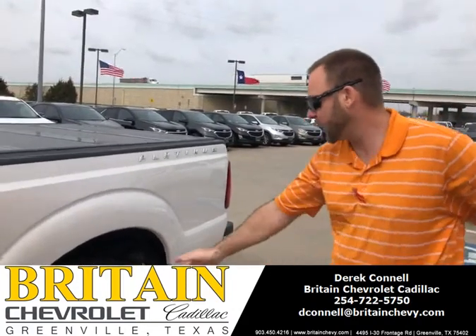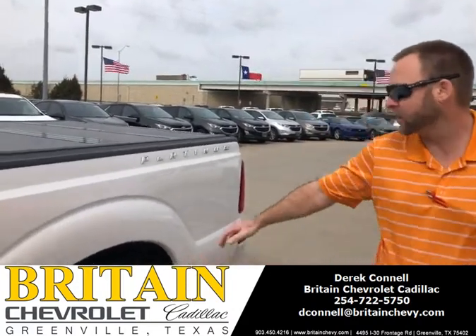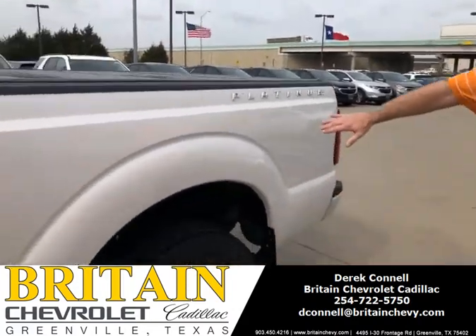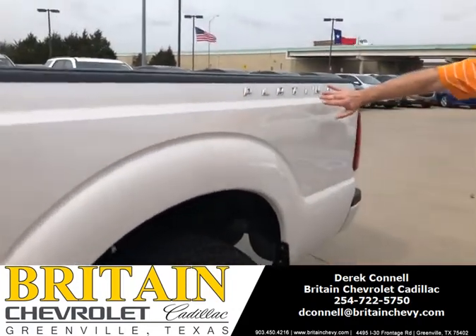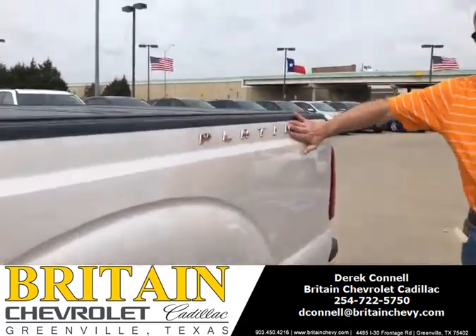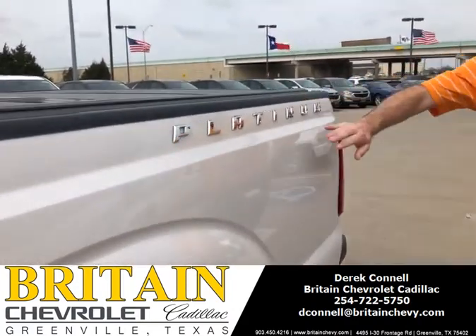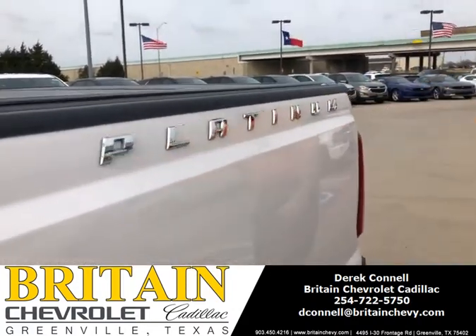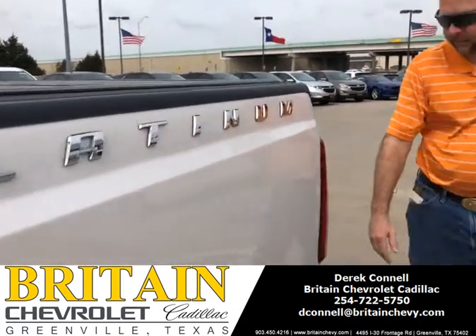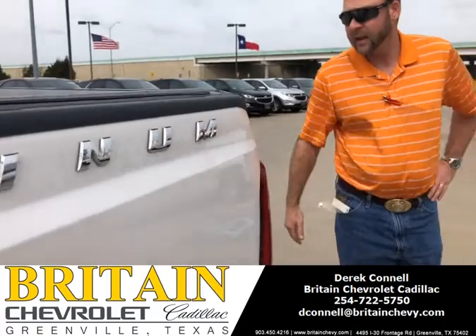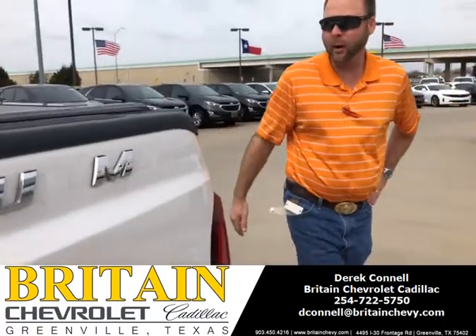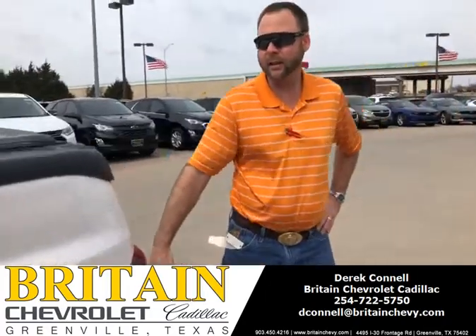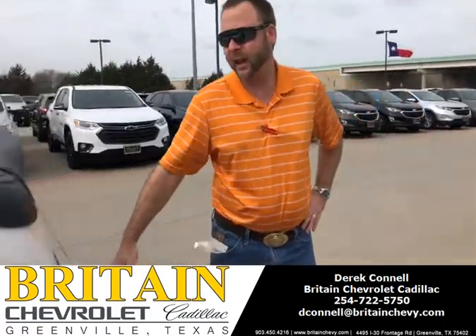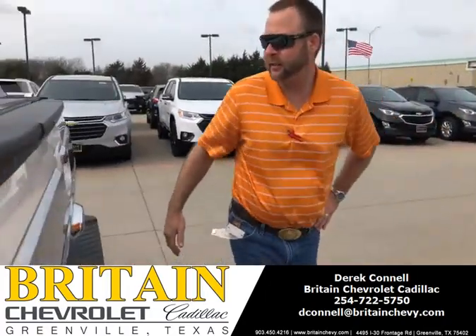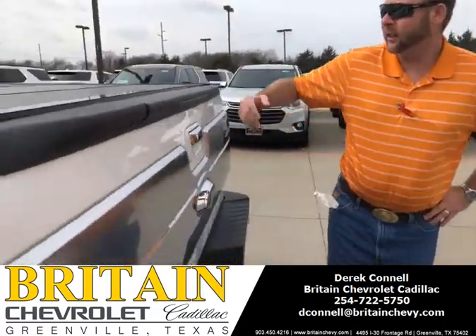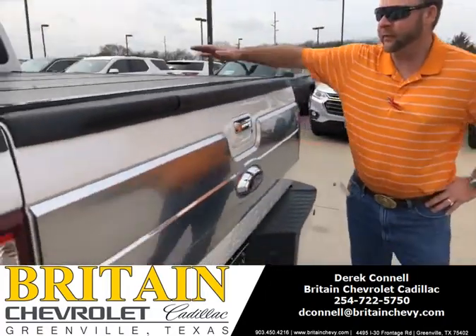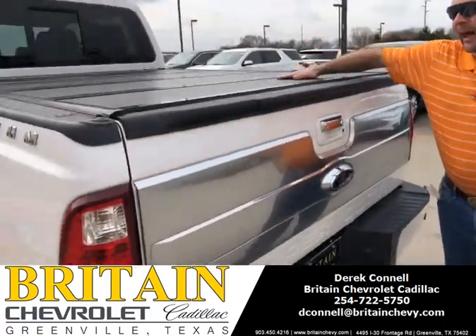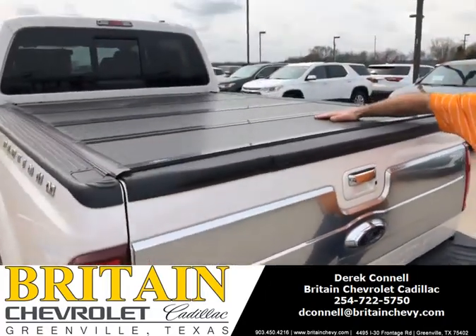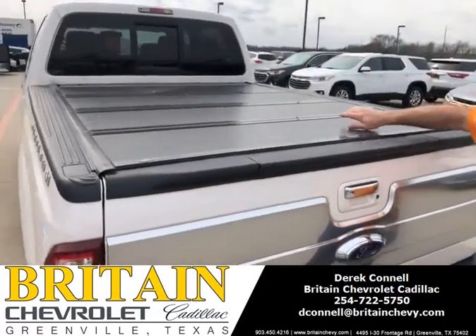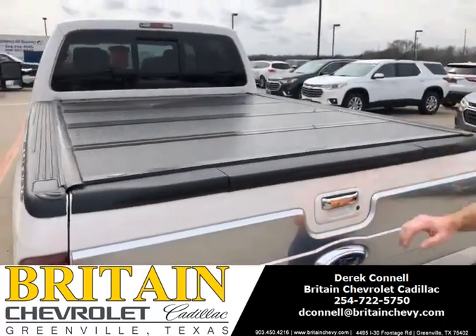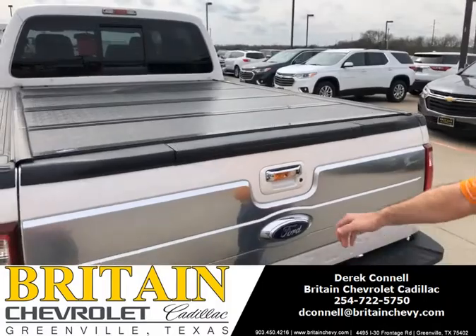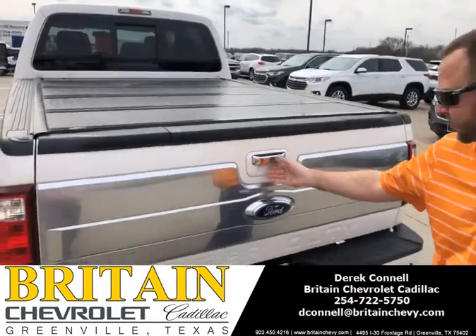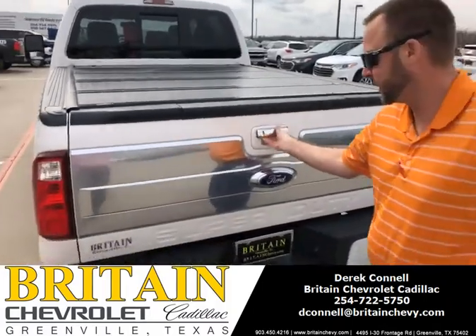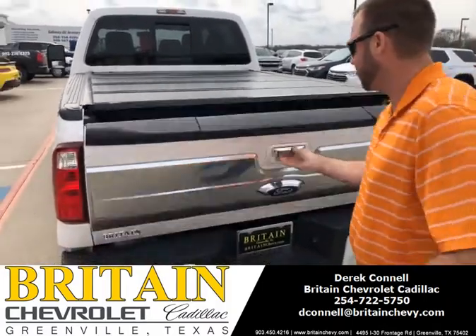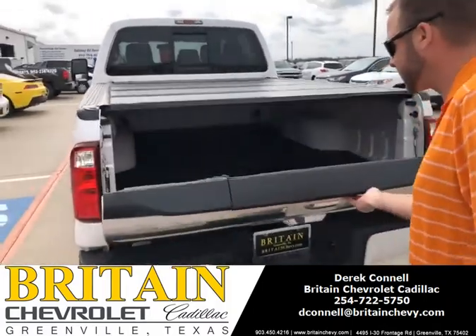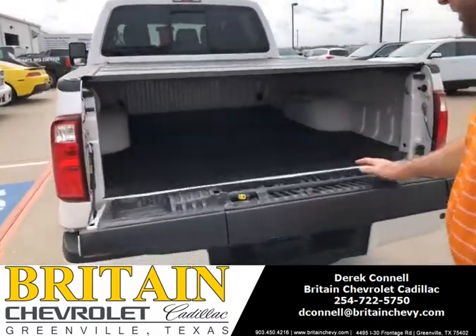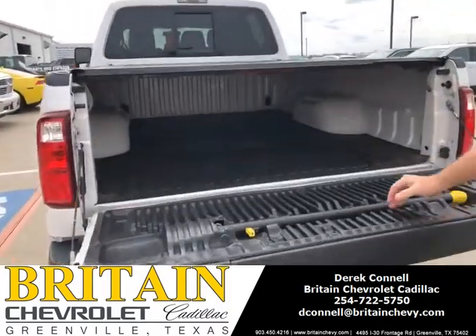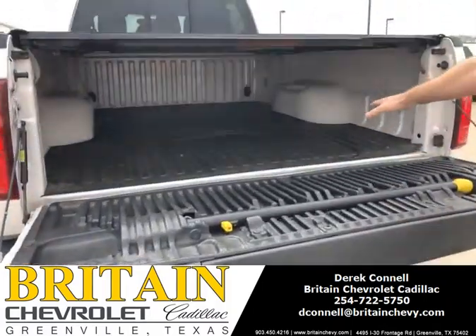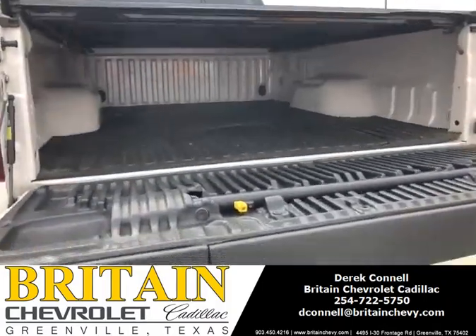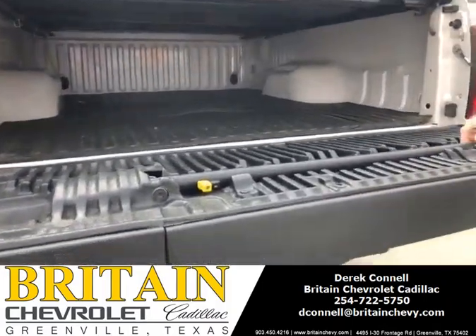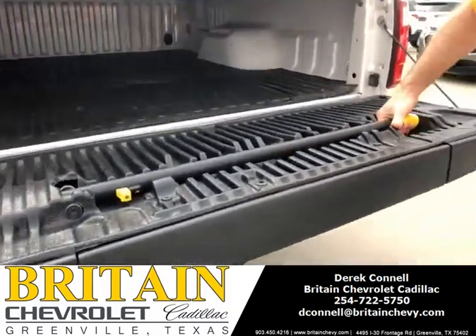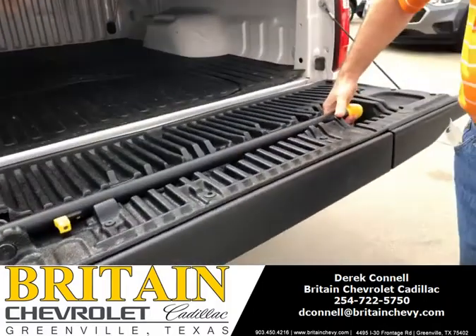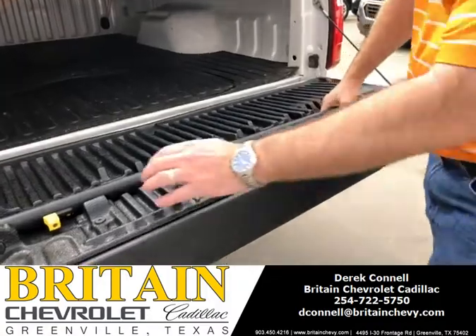It's got great tires on it. Here's the Platinum right here. It's come all the way around and it's also got a good cover on the back. The bed looks great. It's got a rubber liner inside of it. And you do have your step right here.